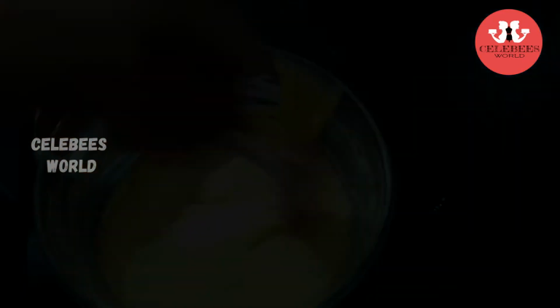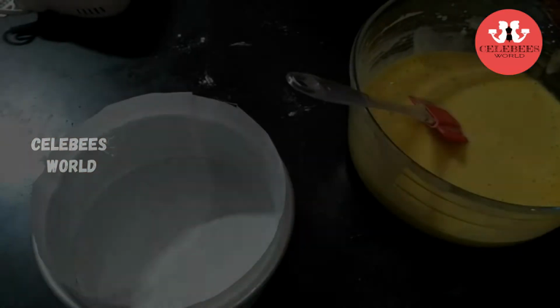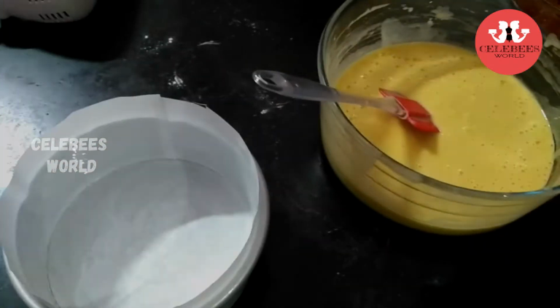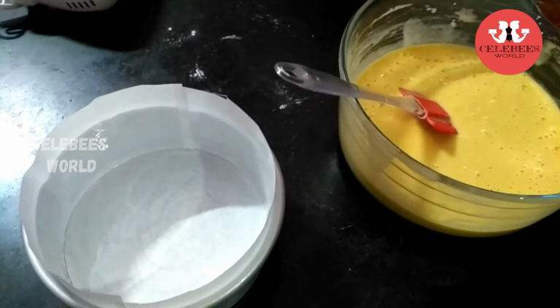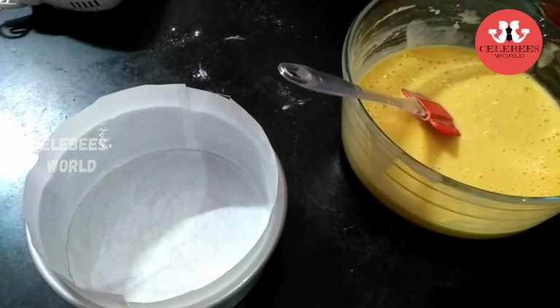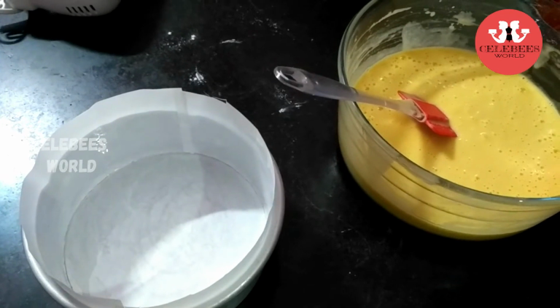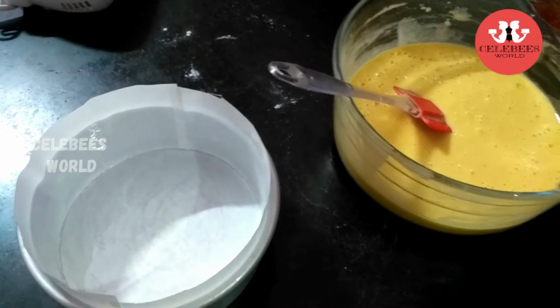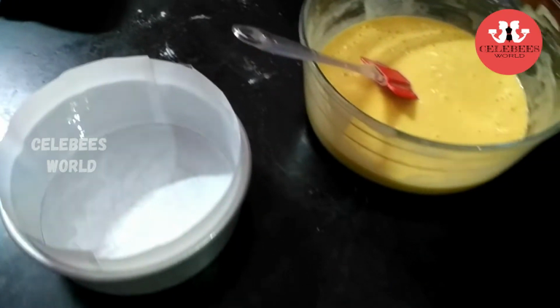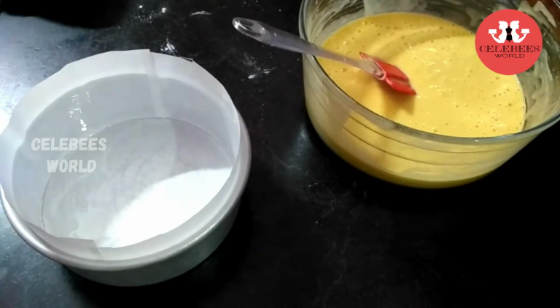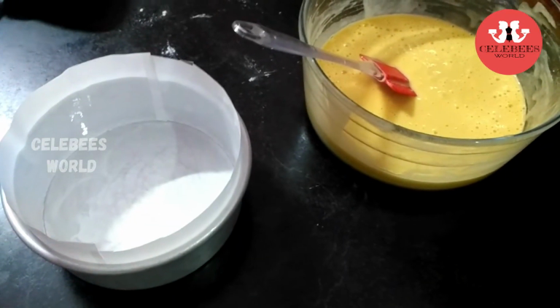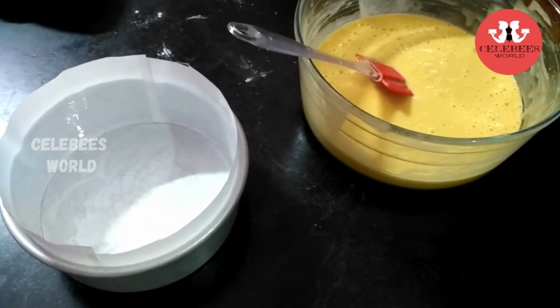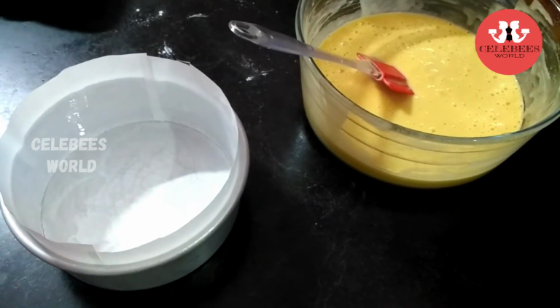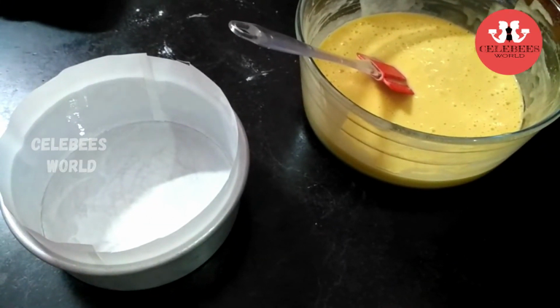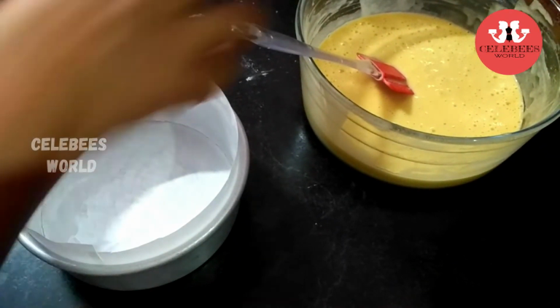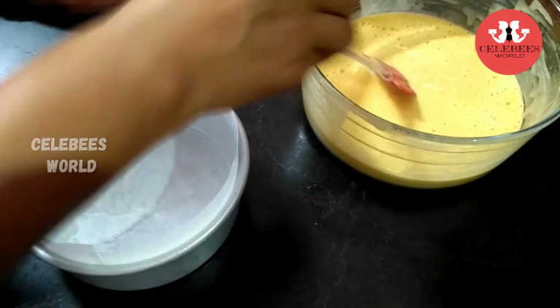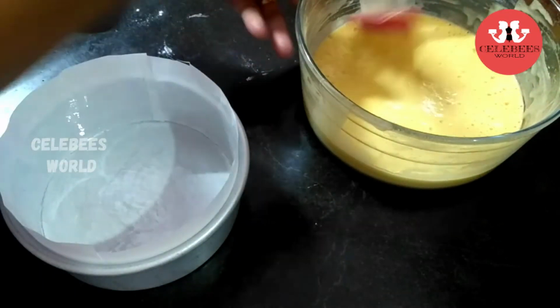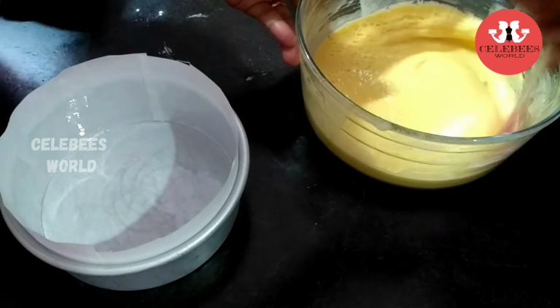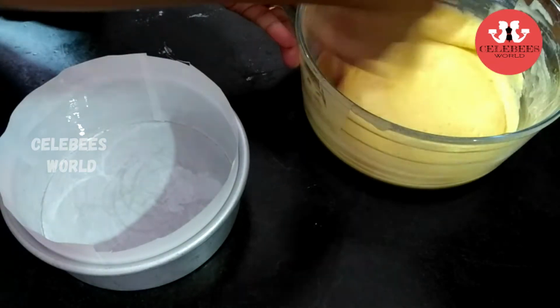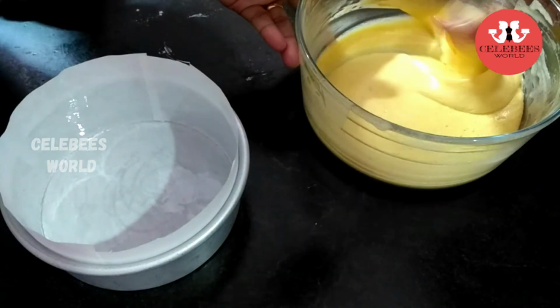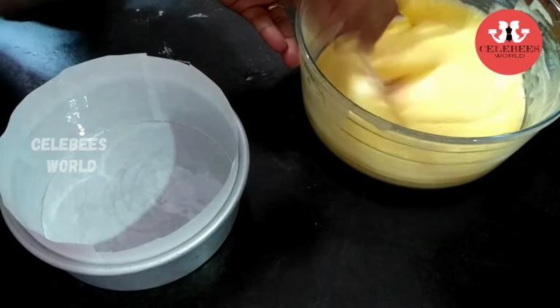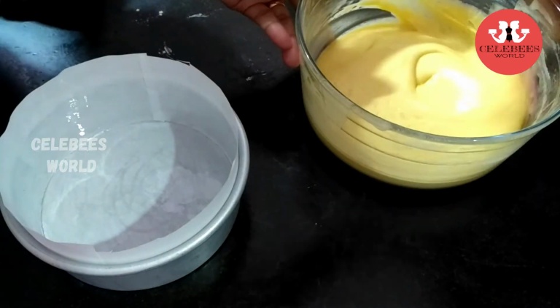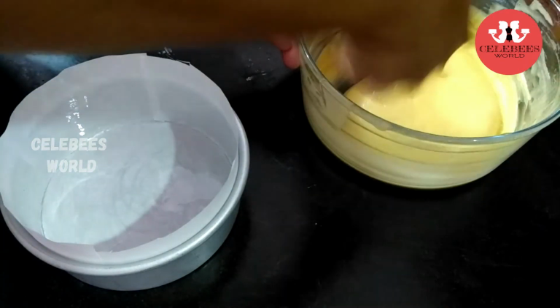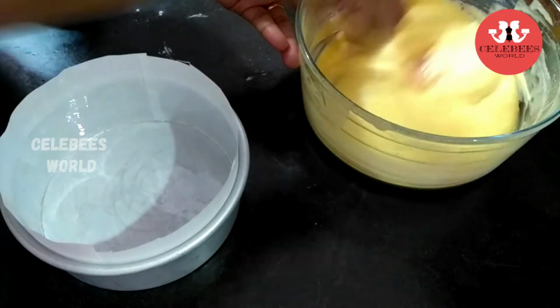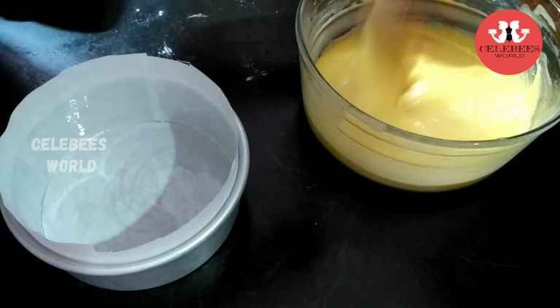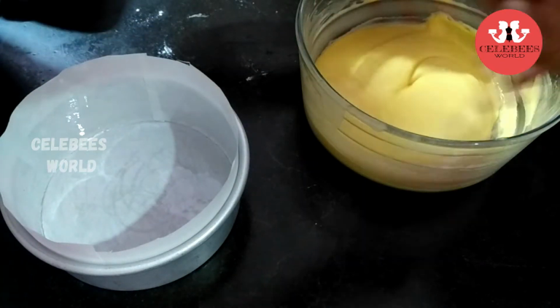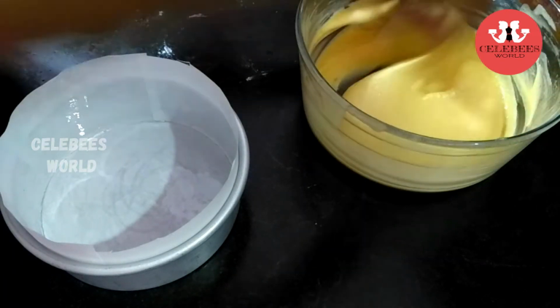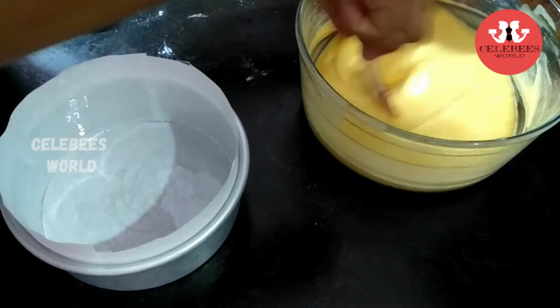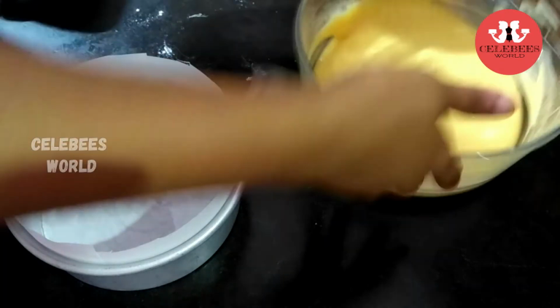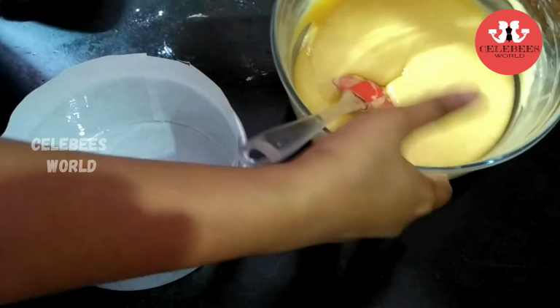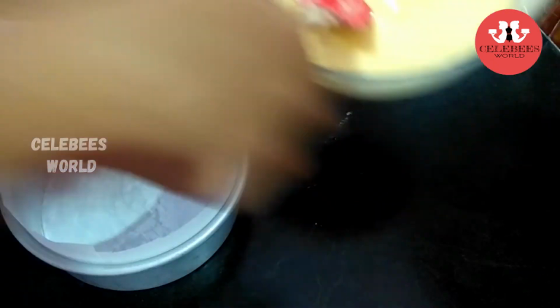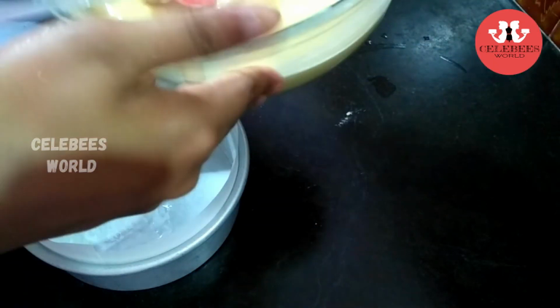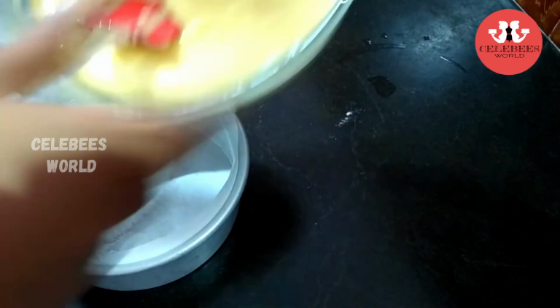Now I am ready for the mix. I am going to put the butter paper on the tin and then place the batter in the tin.